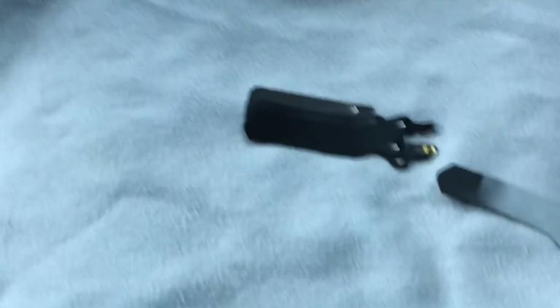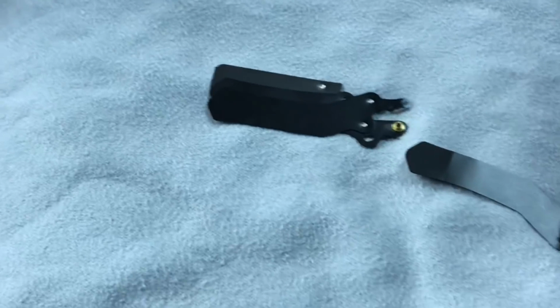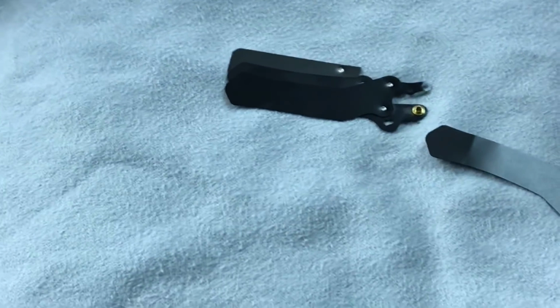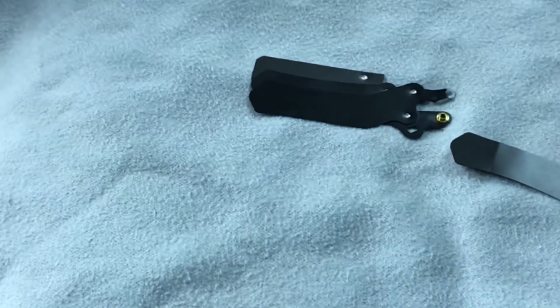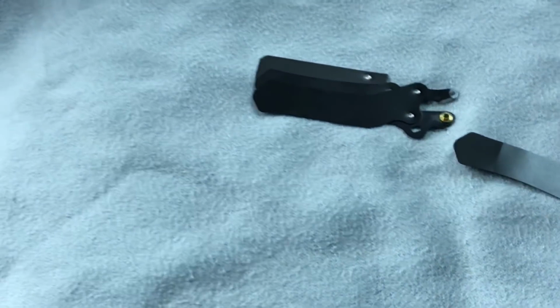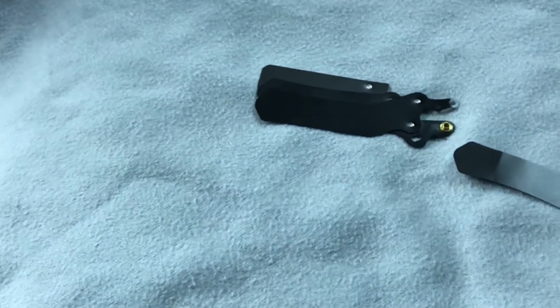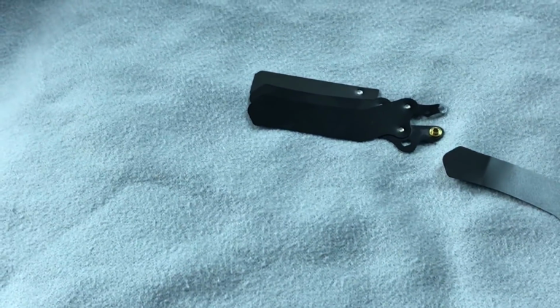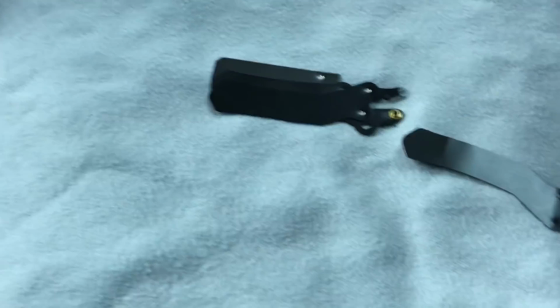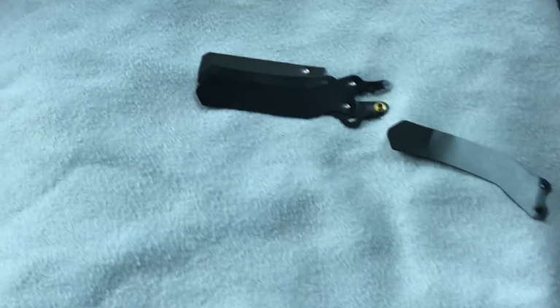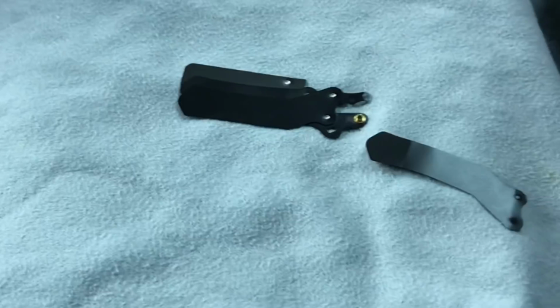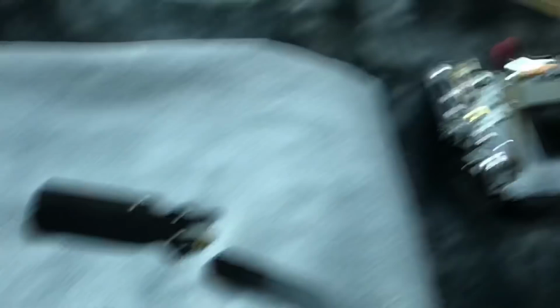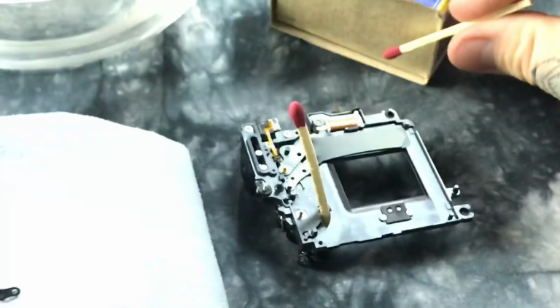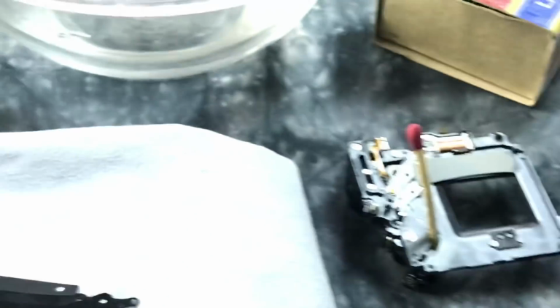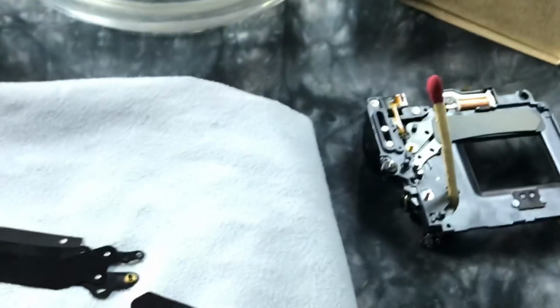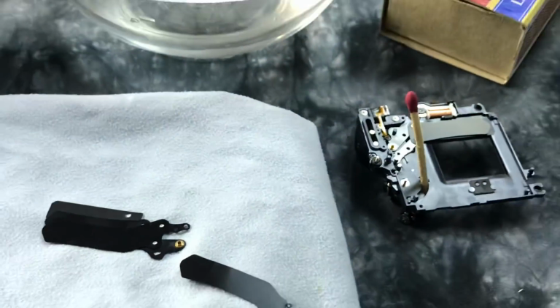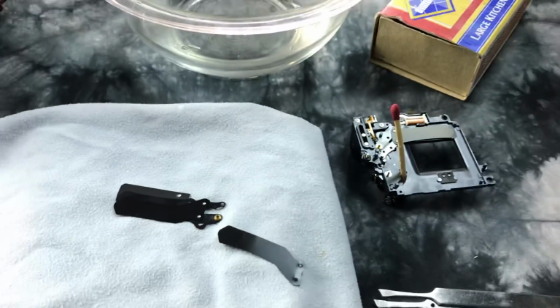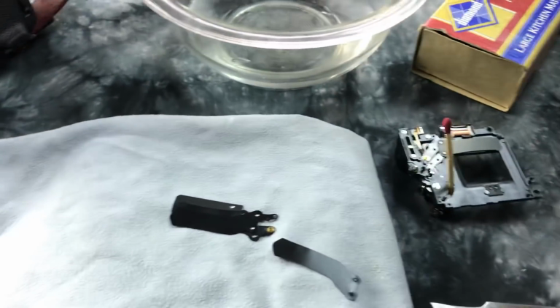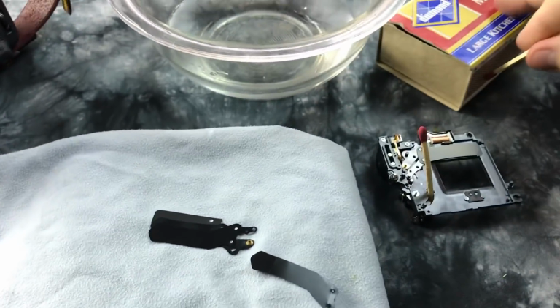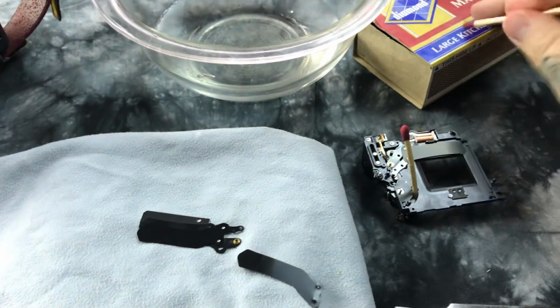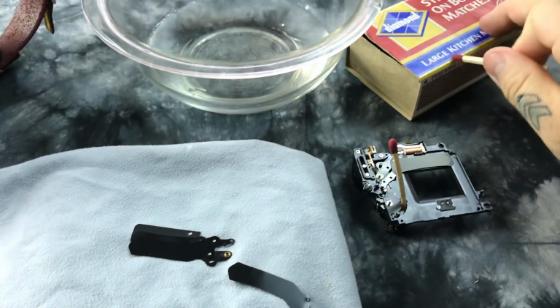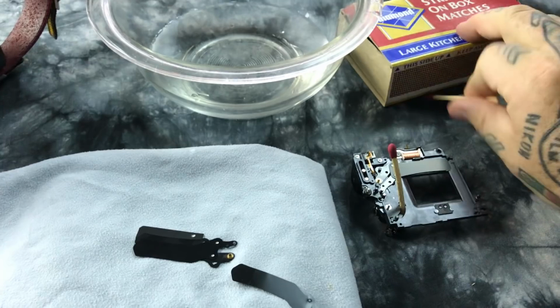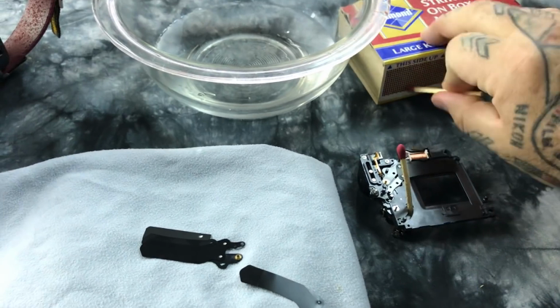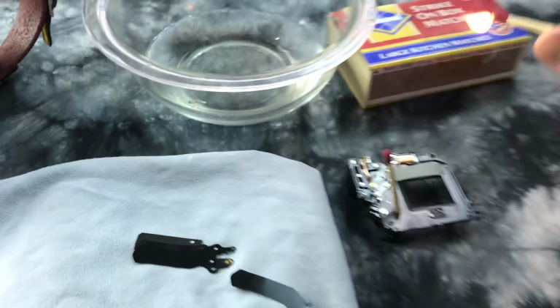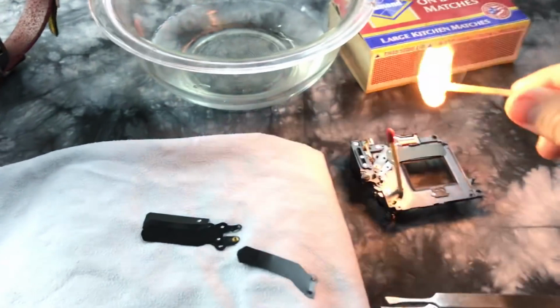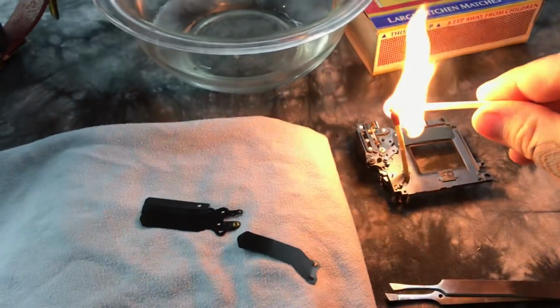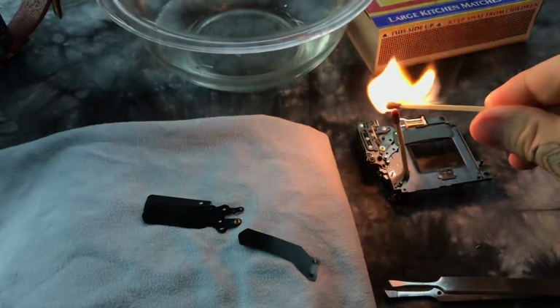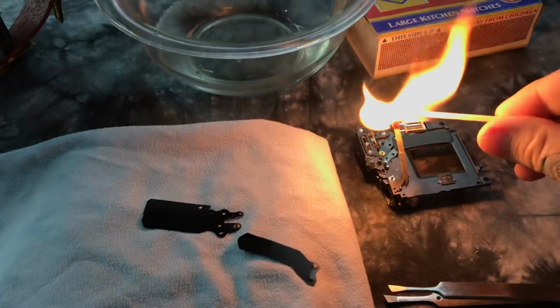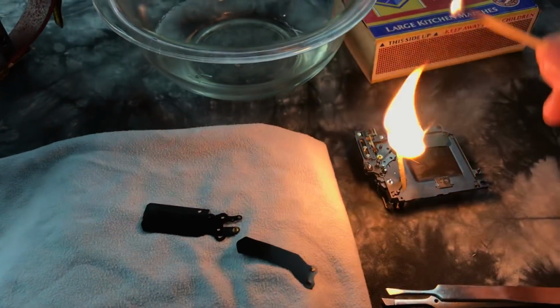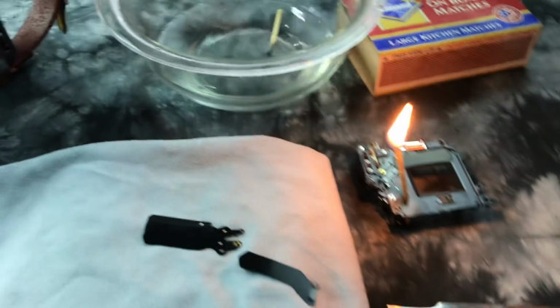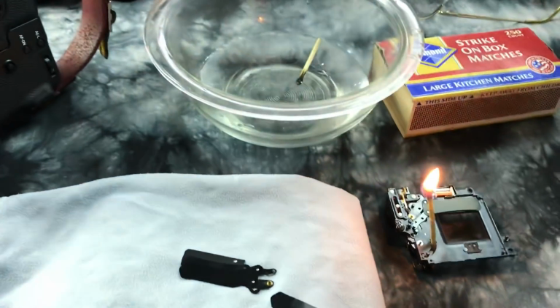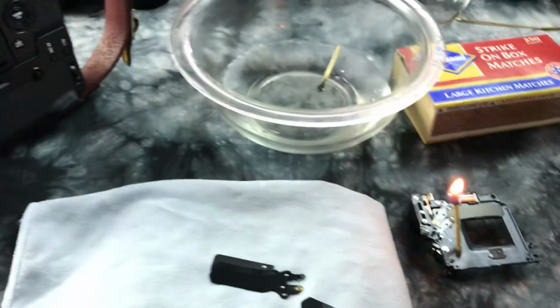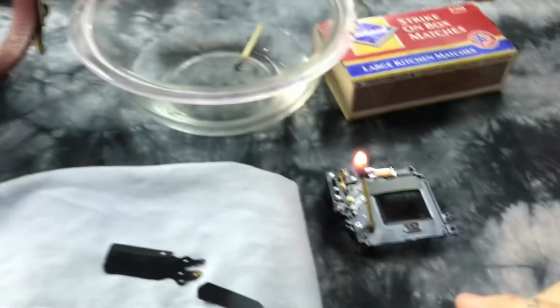Oh my god, it's flimsy. Let me zoom out and light this up — and then we're going to light up this other one here.